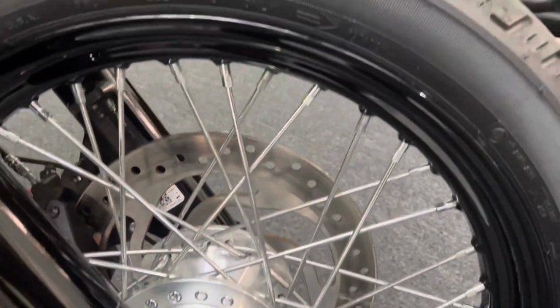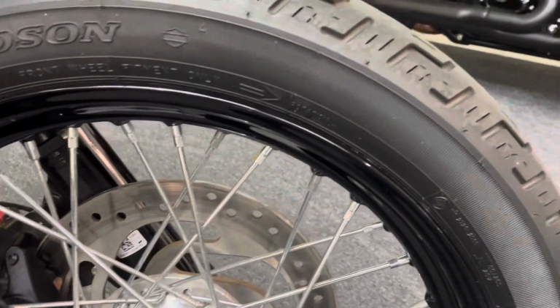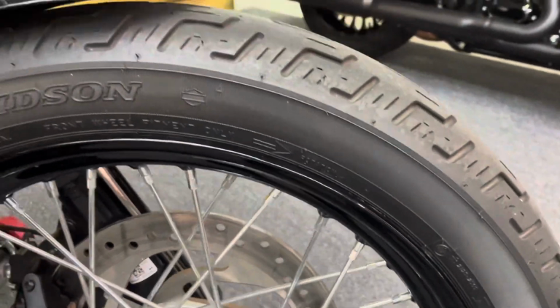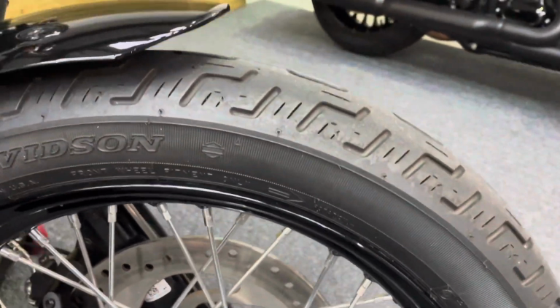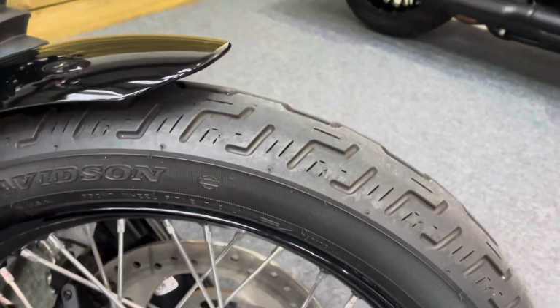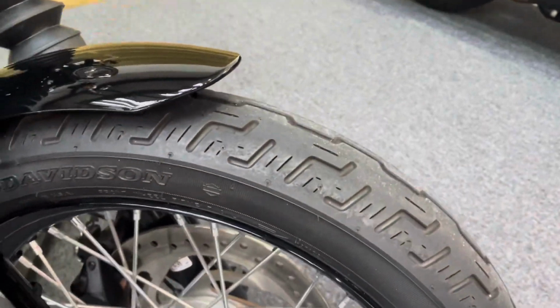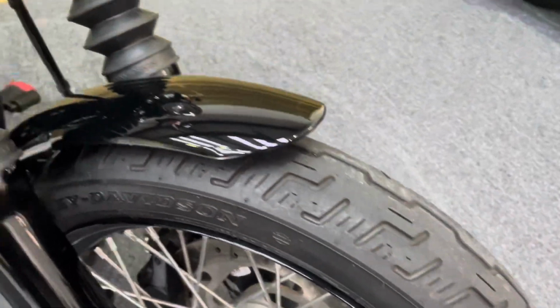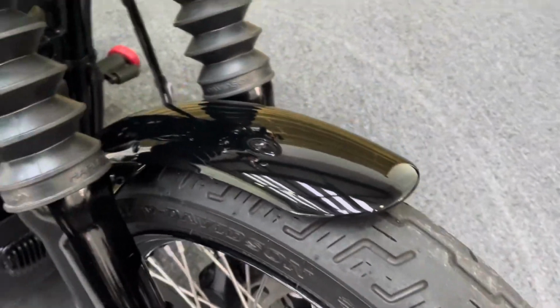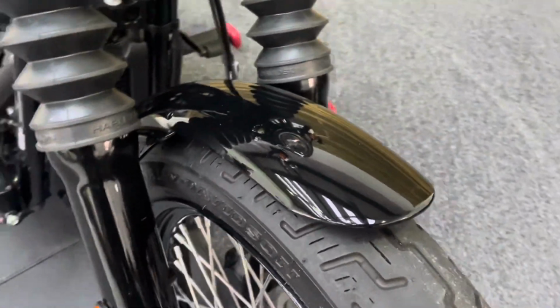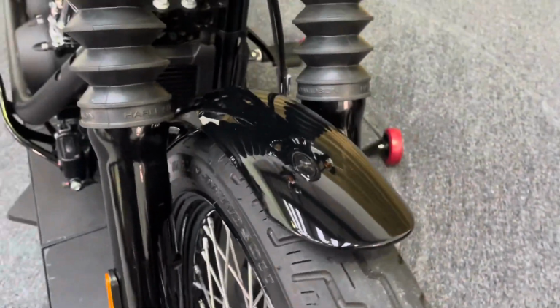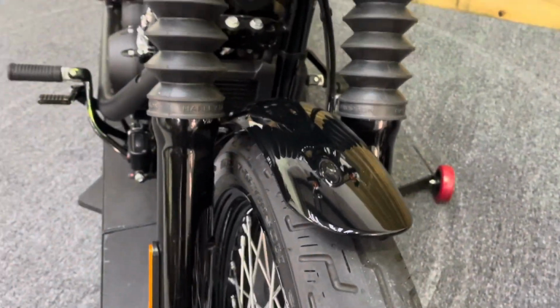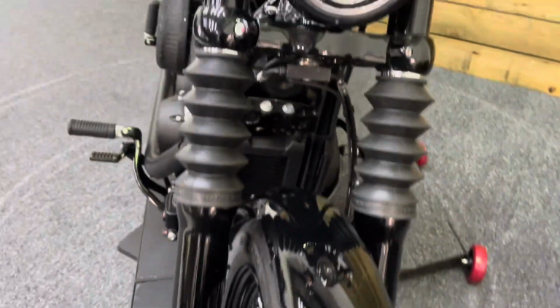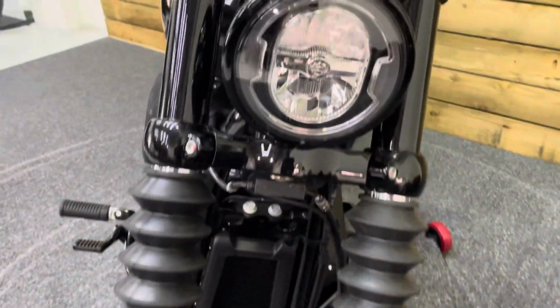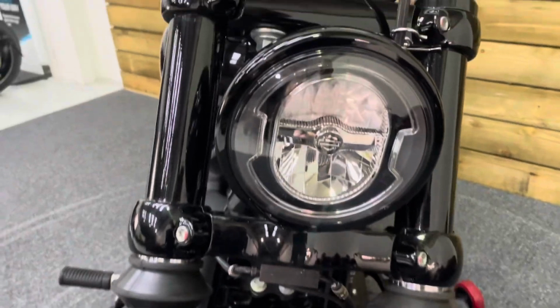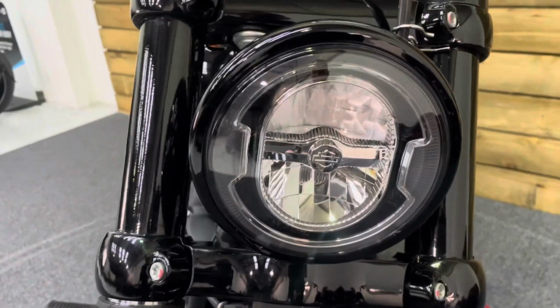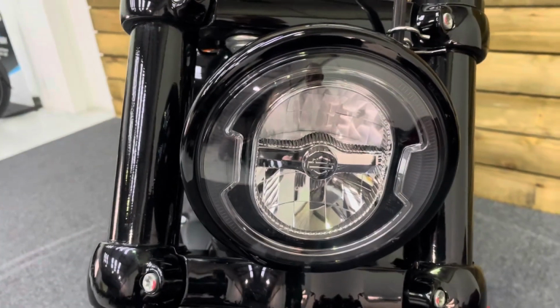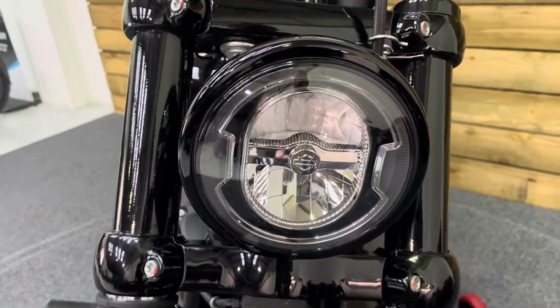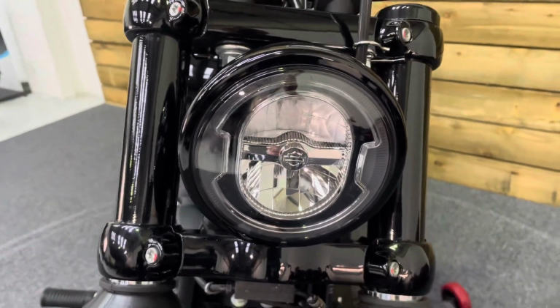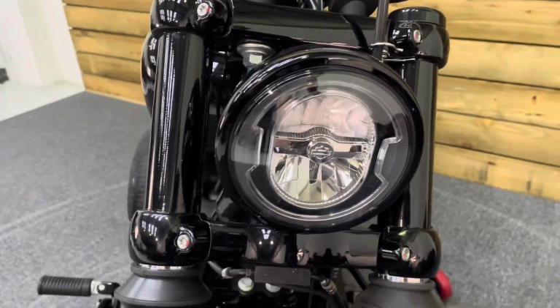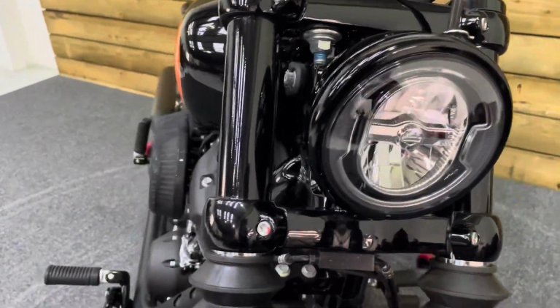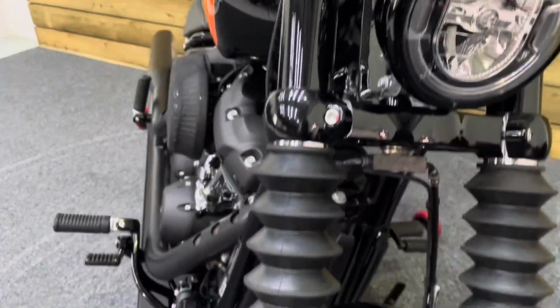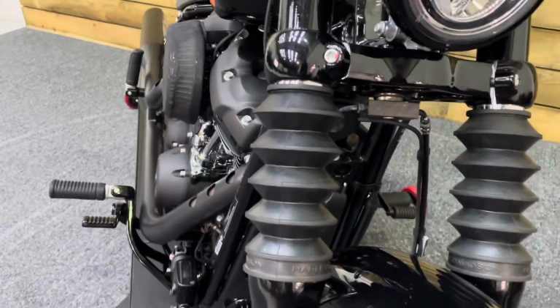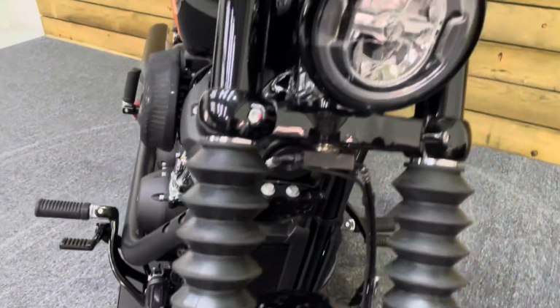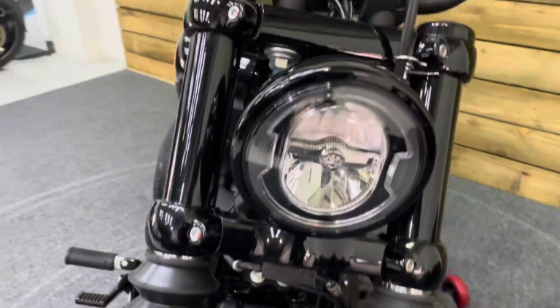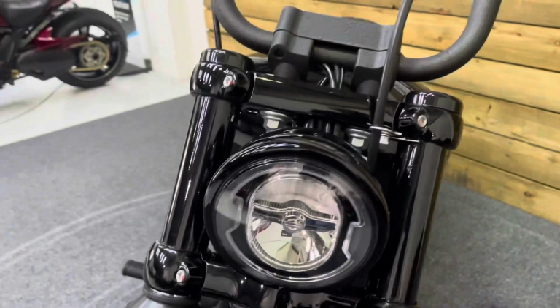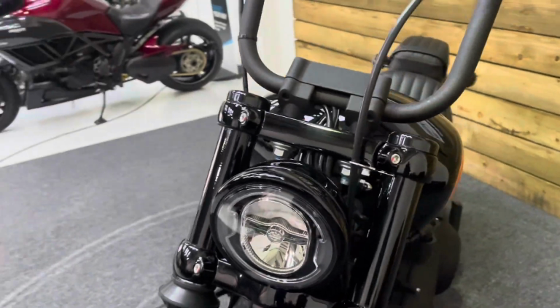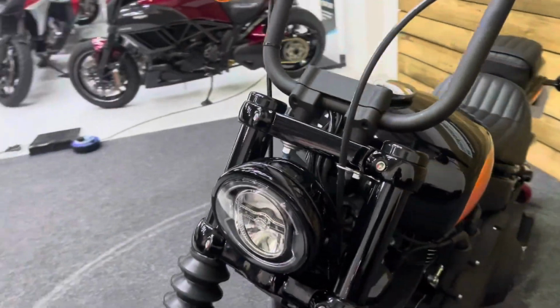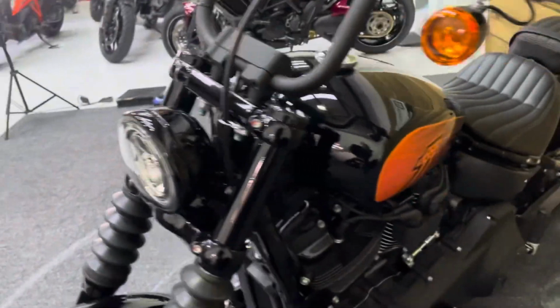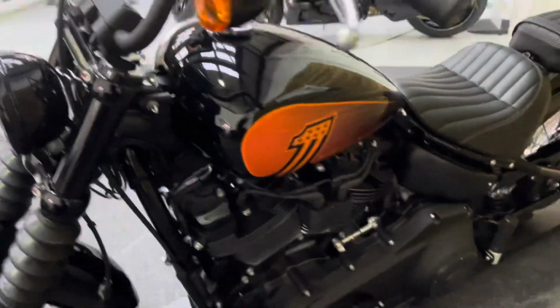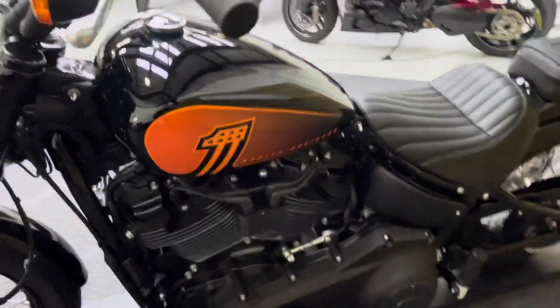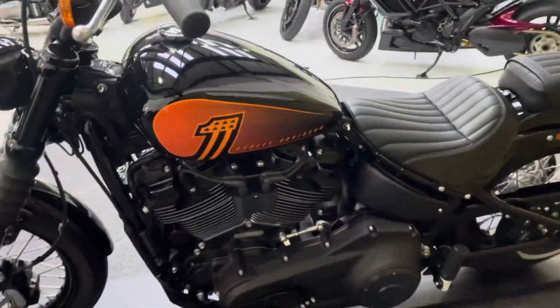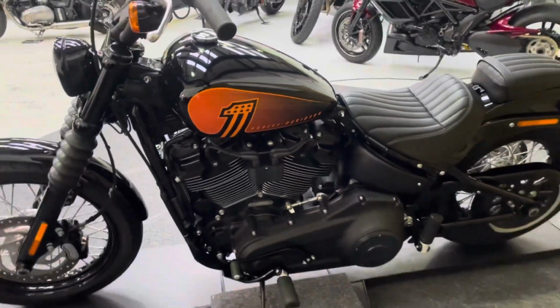There's no corrosion, dings, scuffs, scrapes or scratches on the wheel, and the front mudguard is again in excellent condition. The headlamp is all in good order as well — no stone chips anywhere on the forks or the headlamp. You've got those sort of mini ape bars as well, this being the Street Bob.